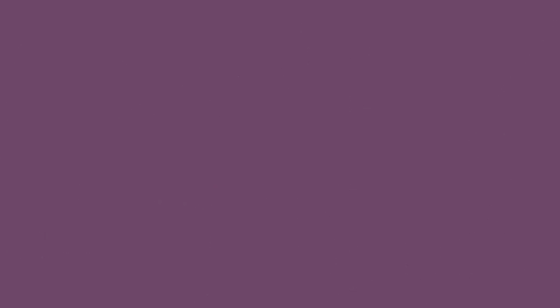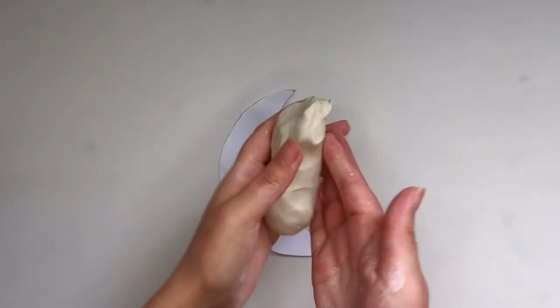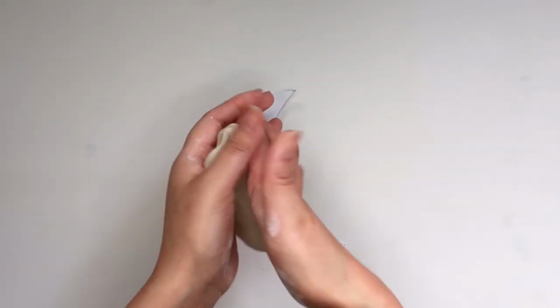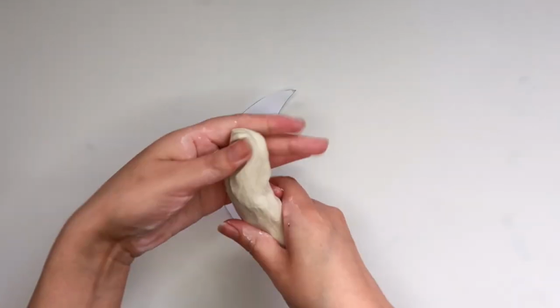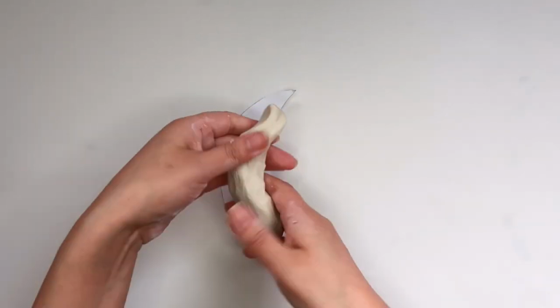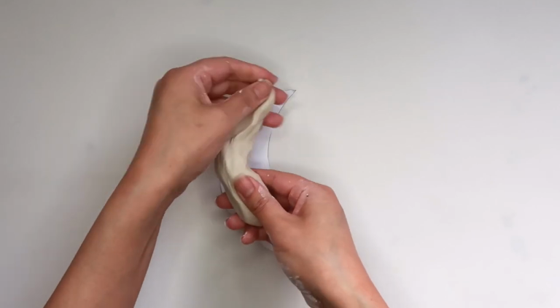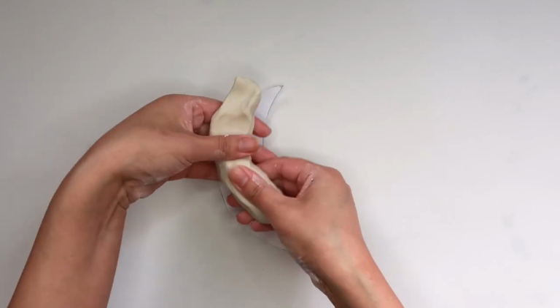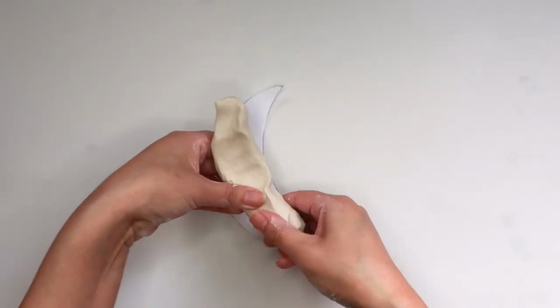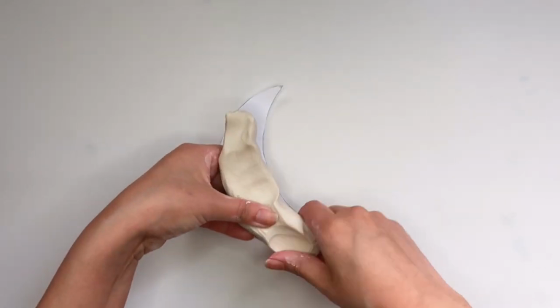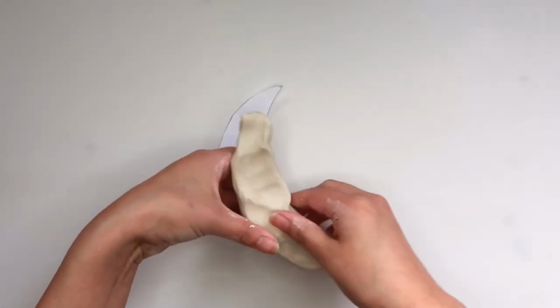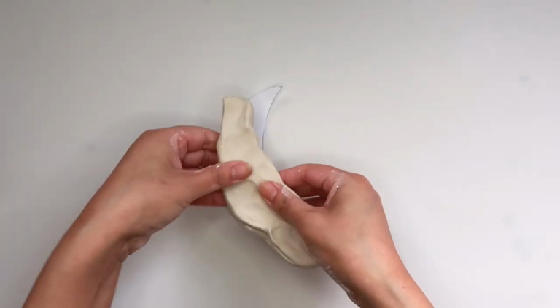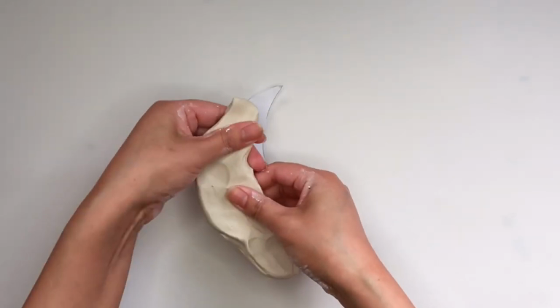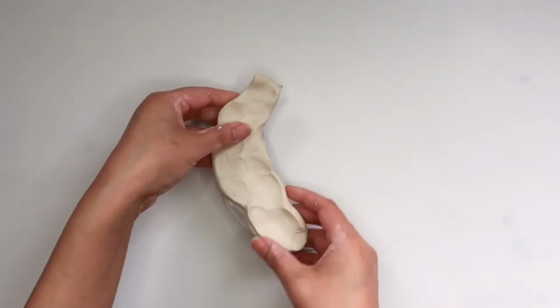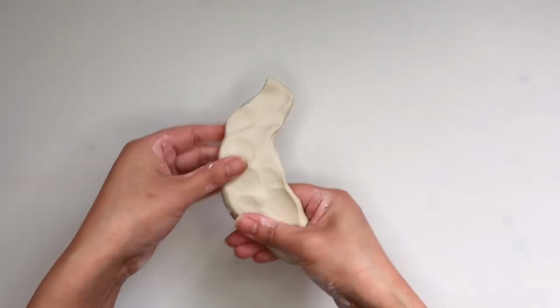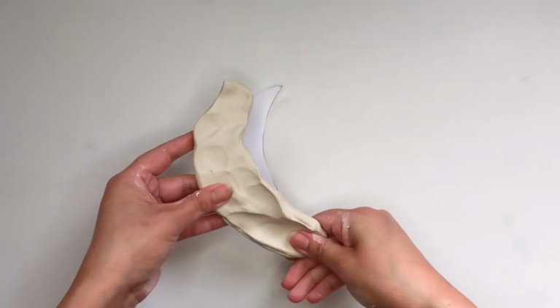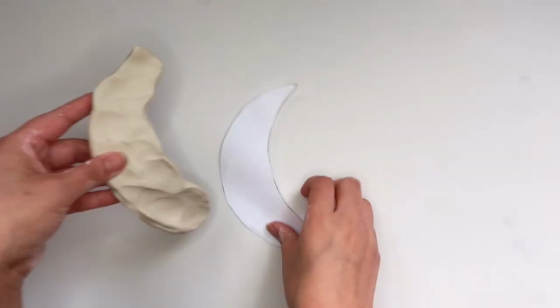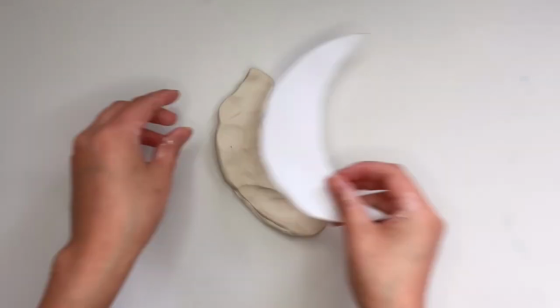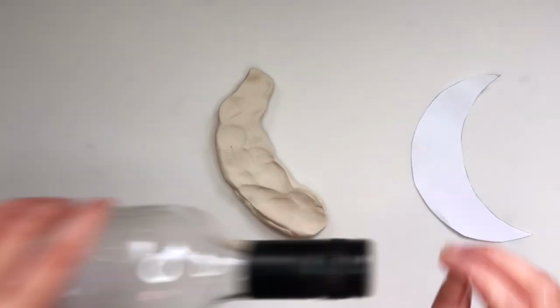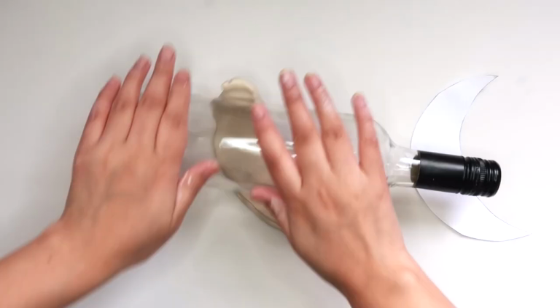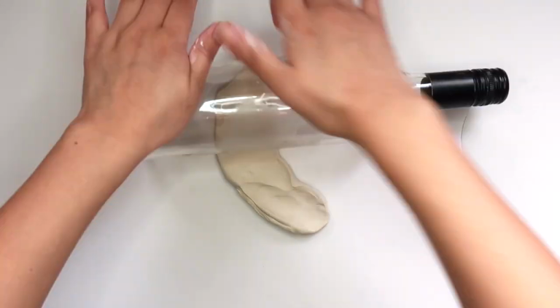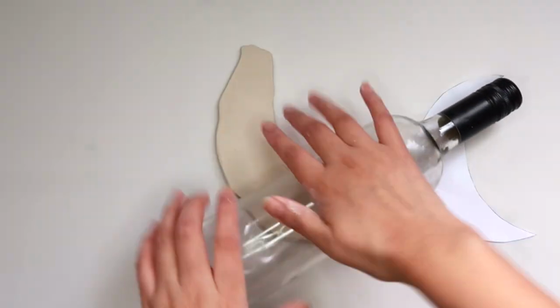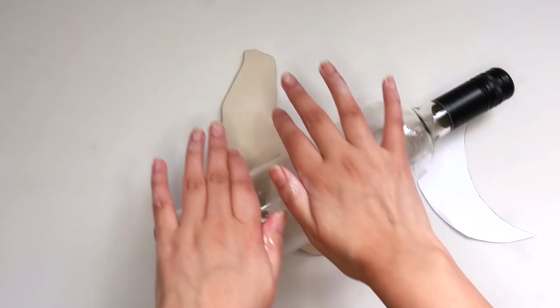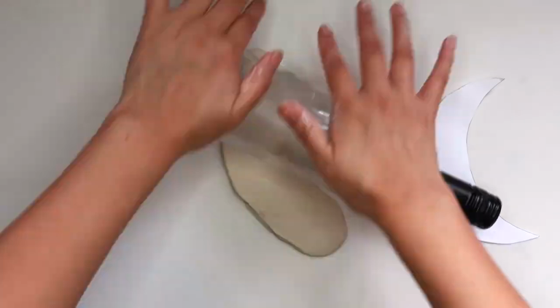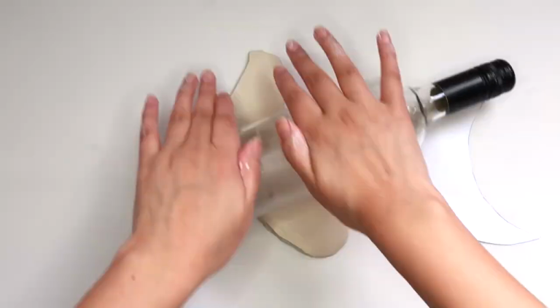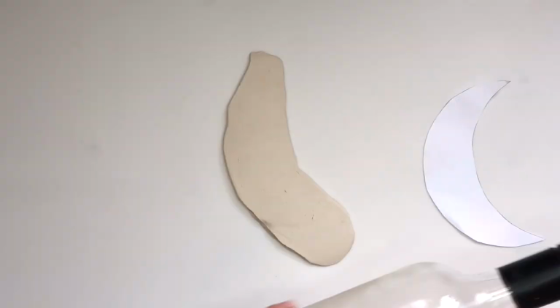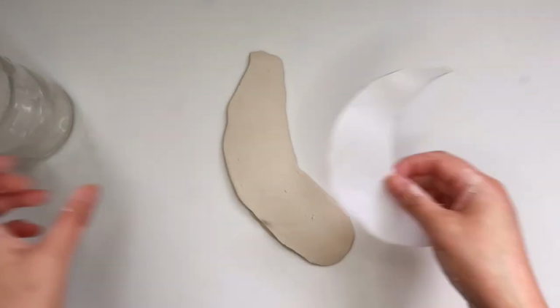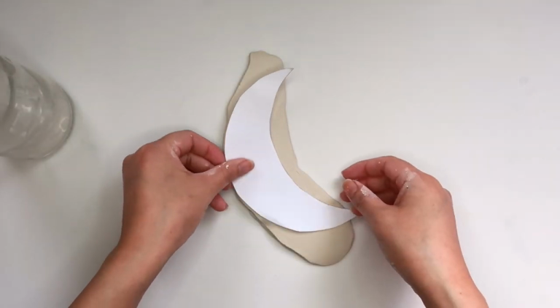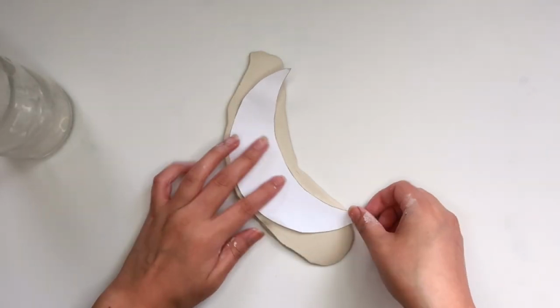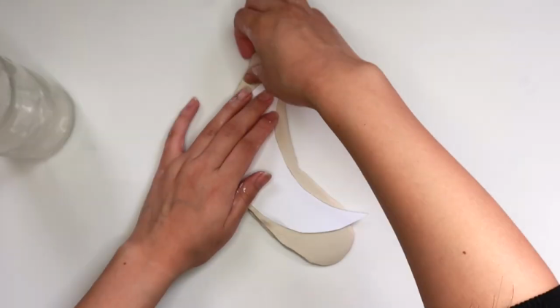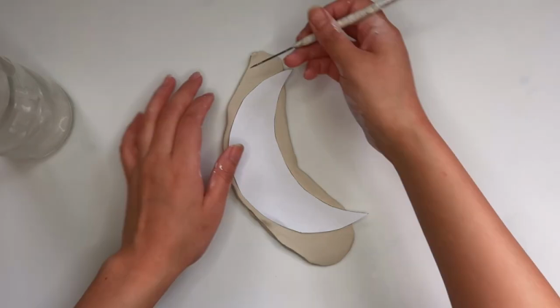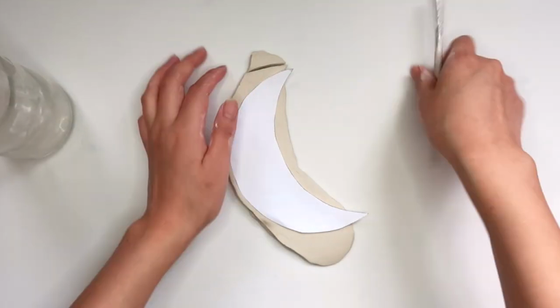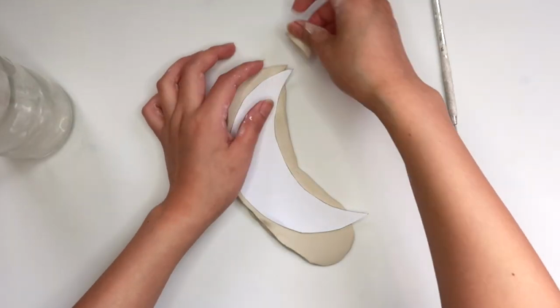For this tray we're going to be making the moon, so just roll out your clay. It looks a little weird because I ran out of the type of clay I was using since I was finishing up a tub, so just roll out your clay normally.